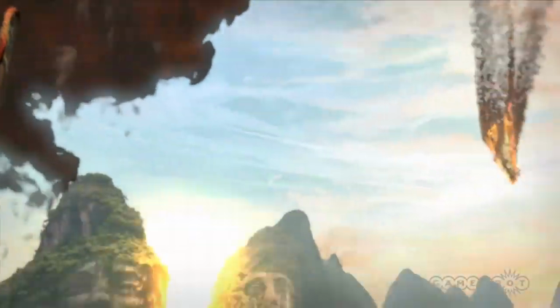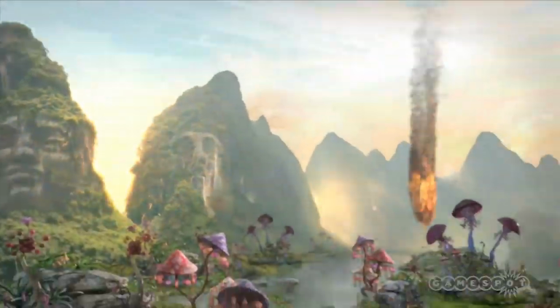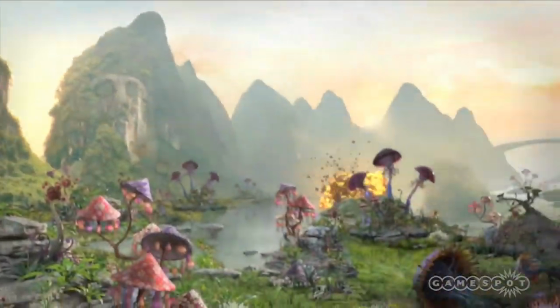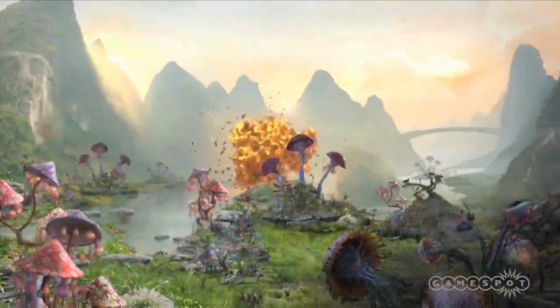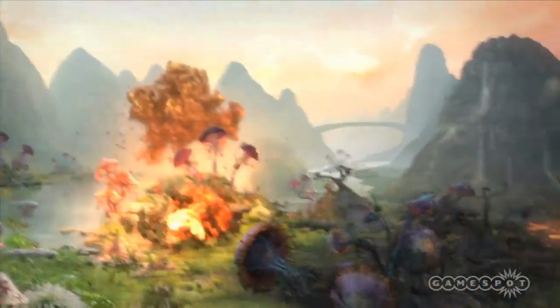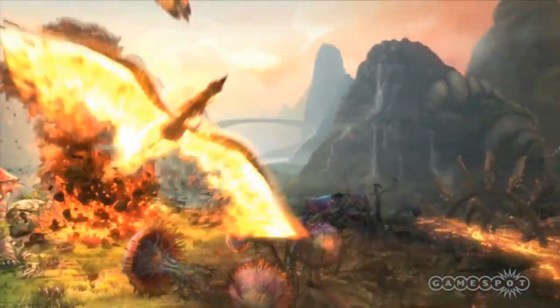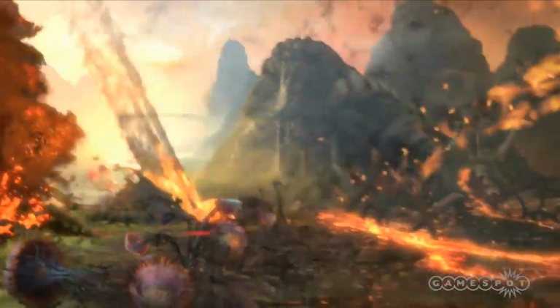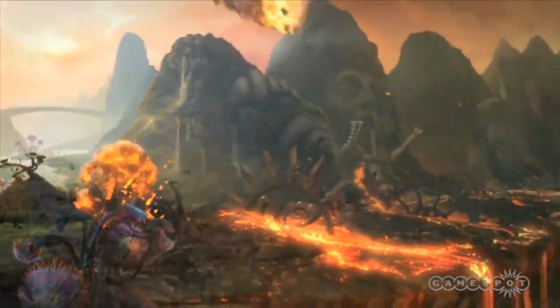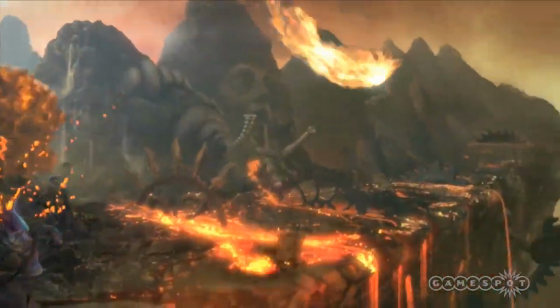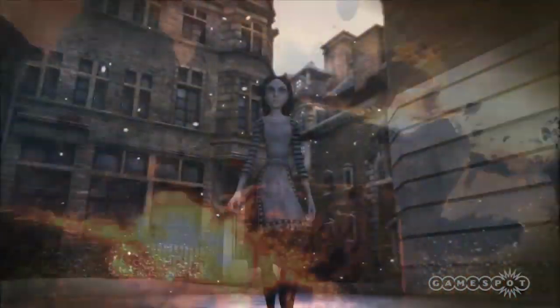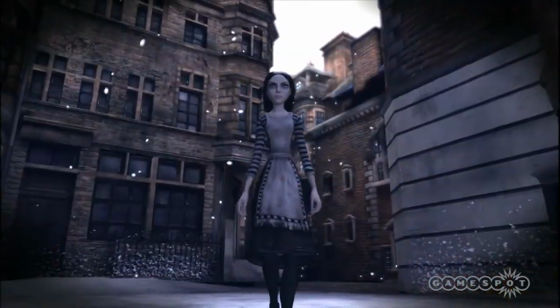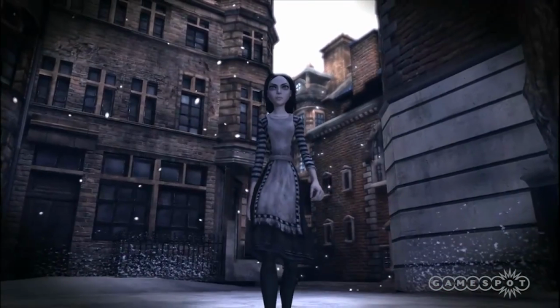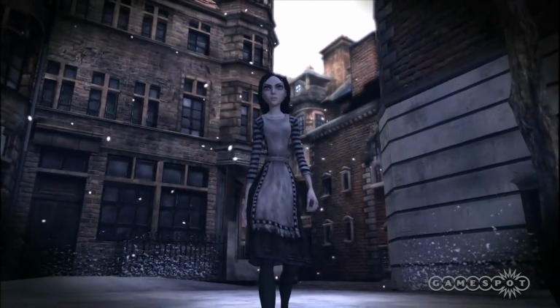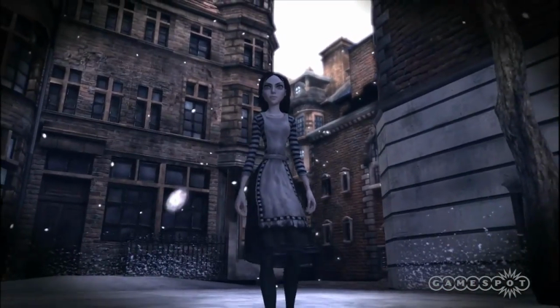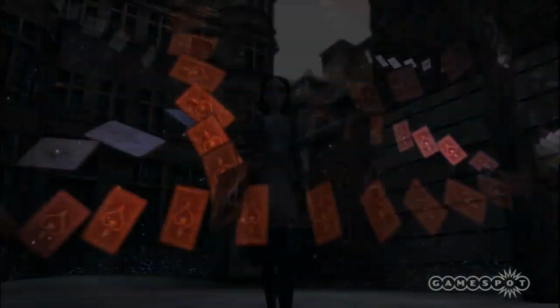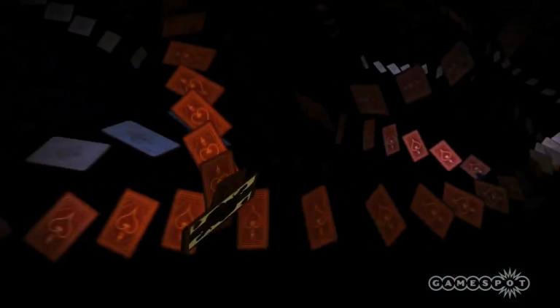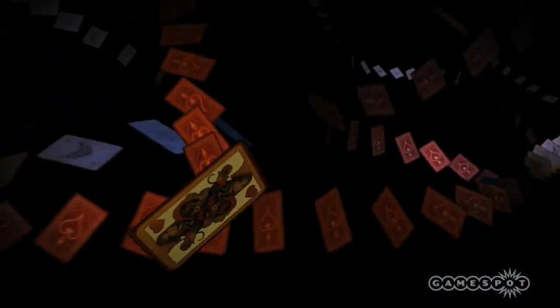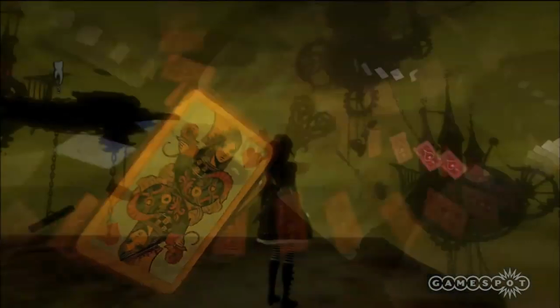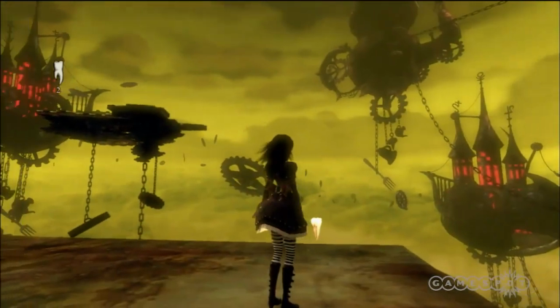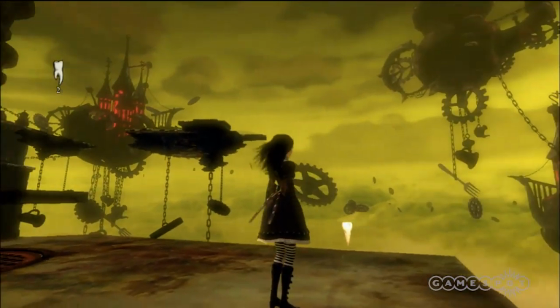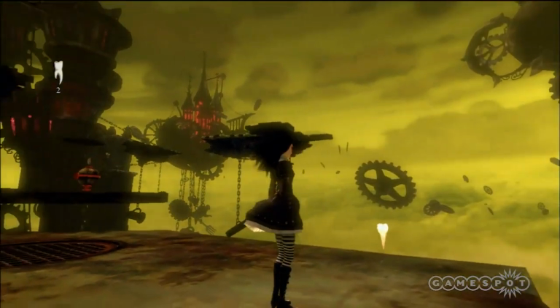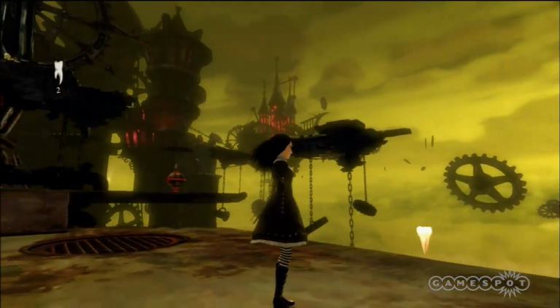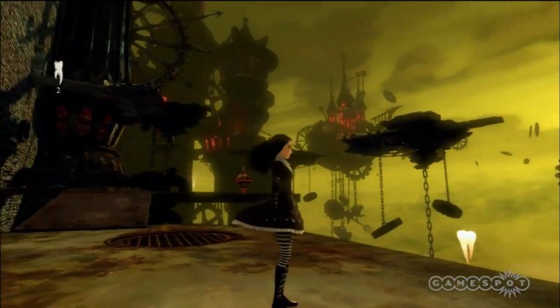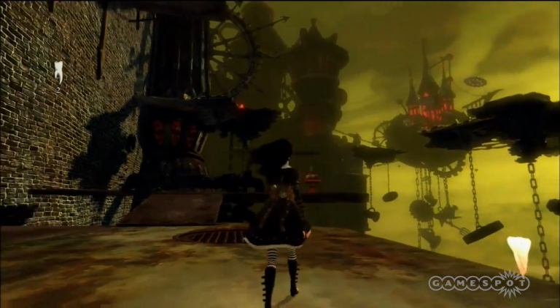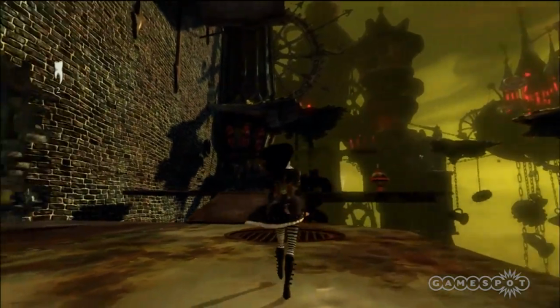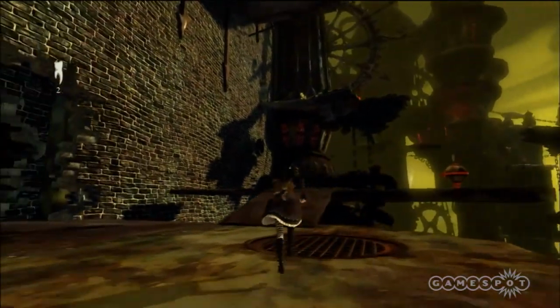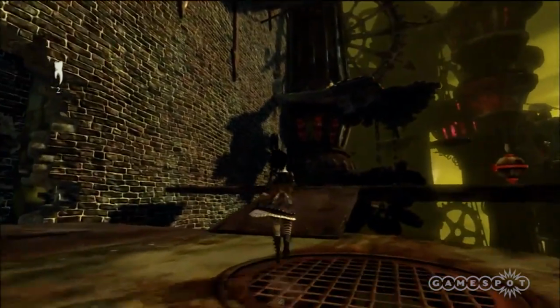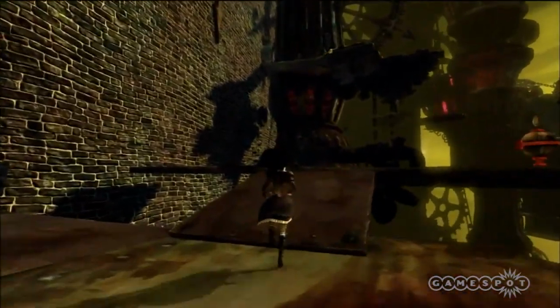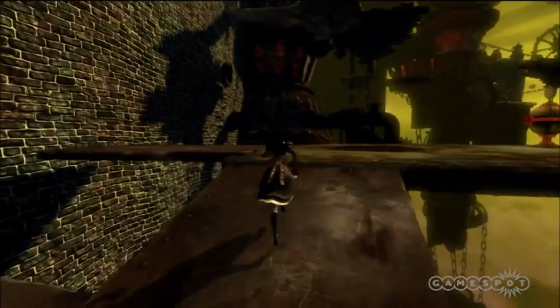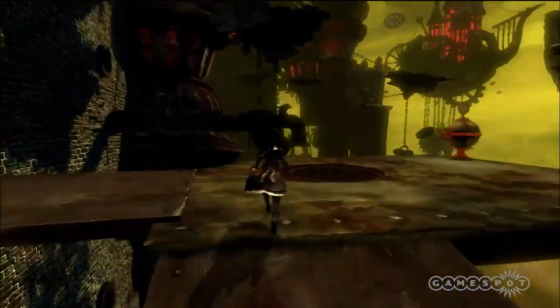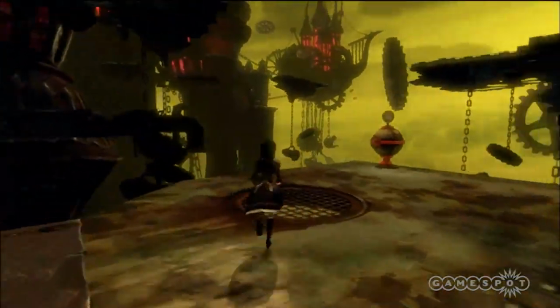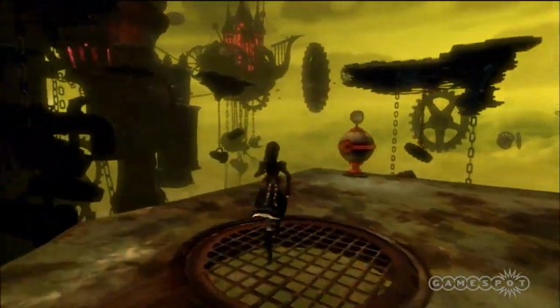She'll travel back and forth between London and Wonderland several times throughout the game, and as you go on you'll collect memories which will help jog her repressed memories. In Wonderland, Alice transforms into an idealized version of herself, as opposed to the poor orphan that resides in London.